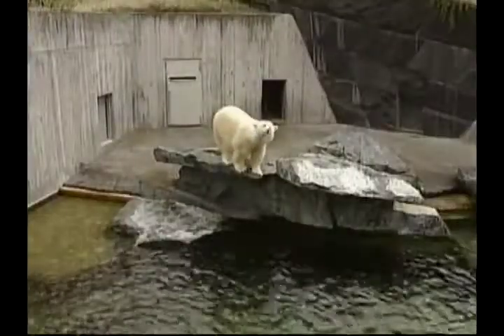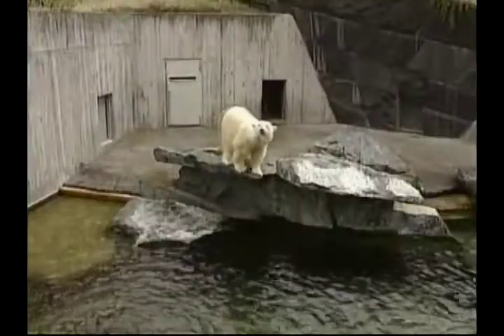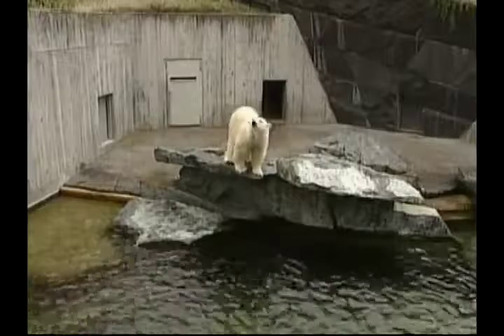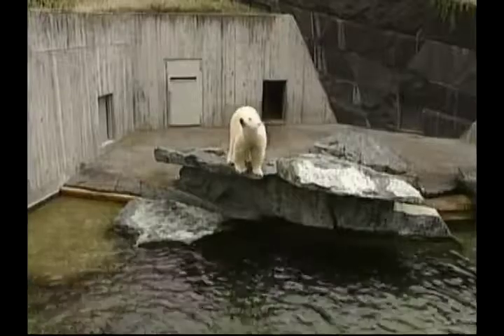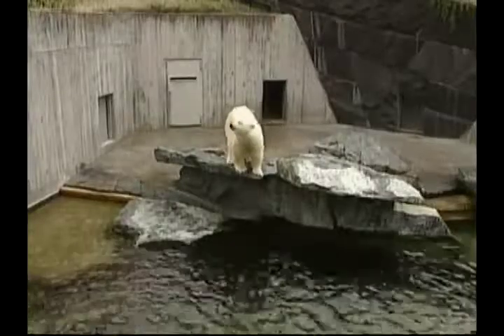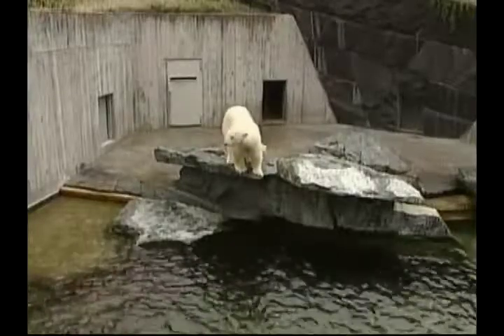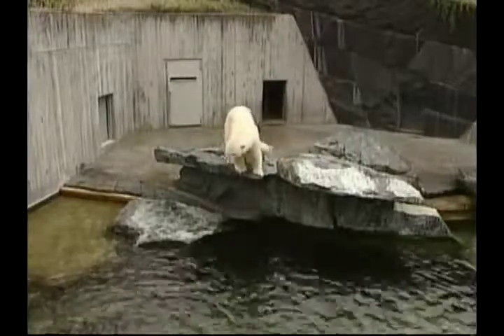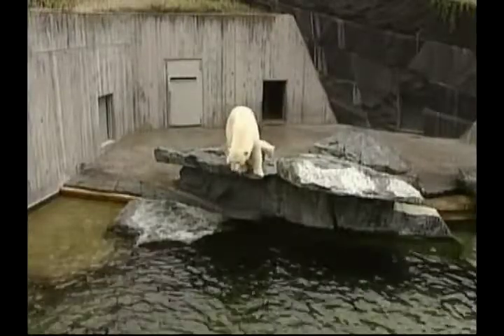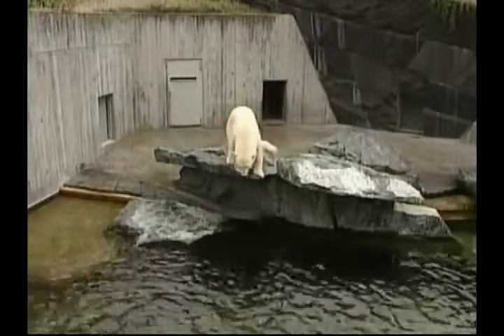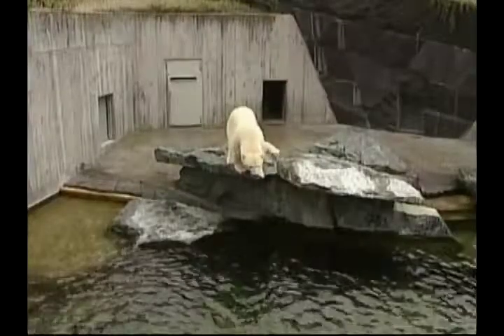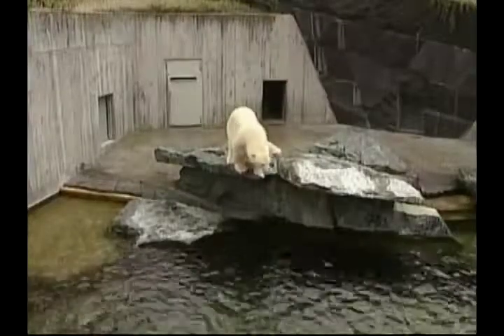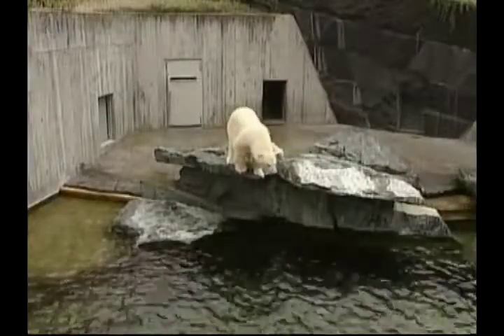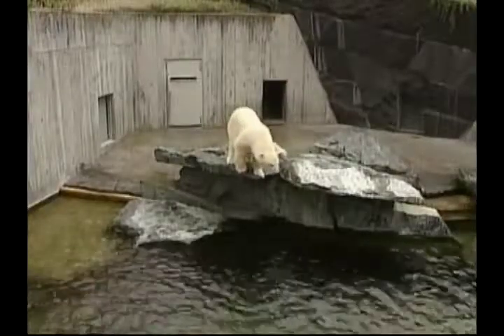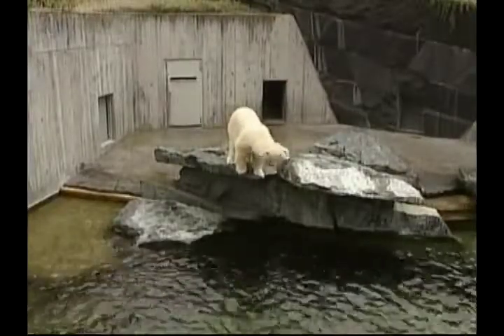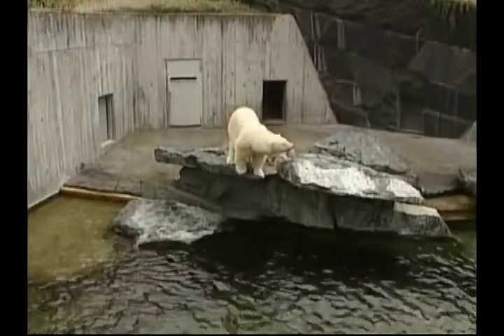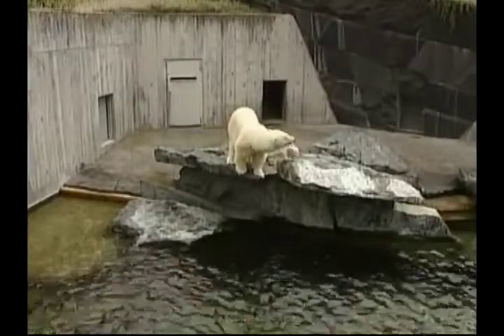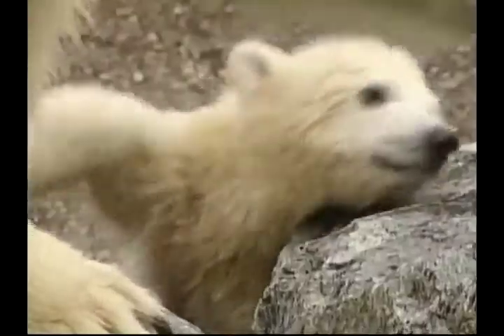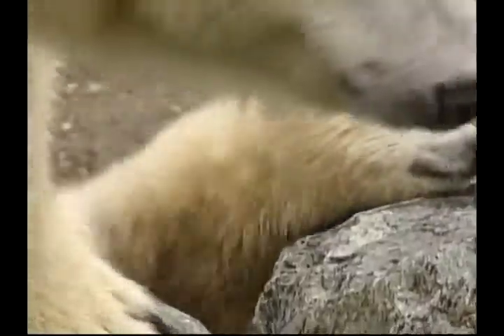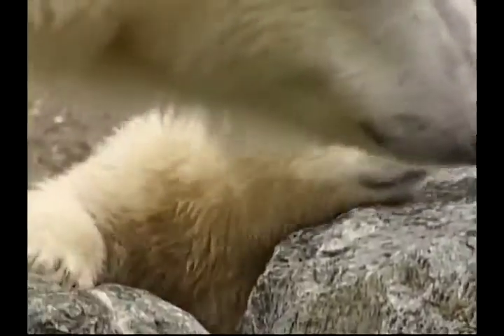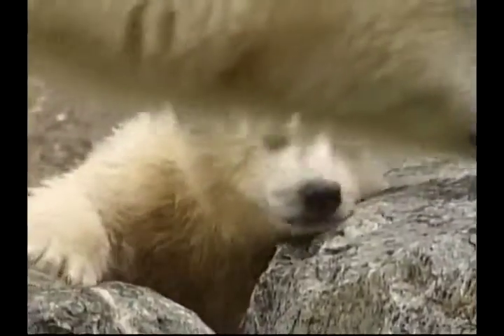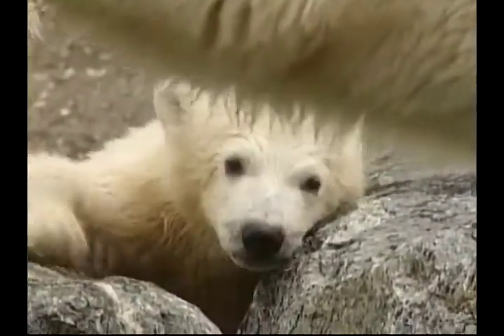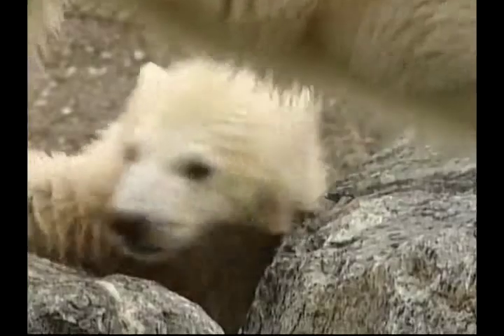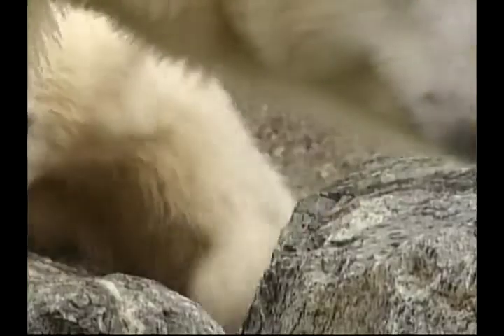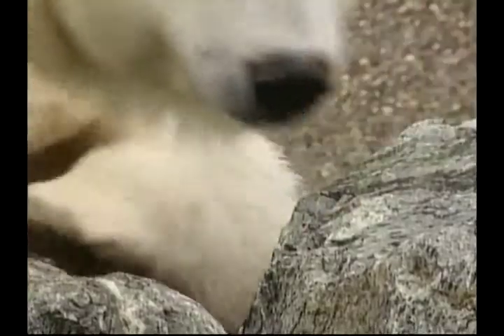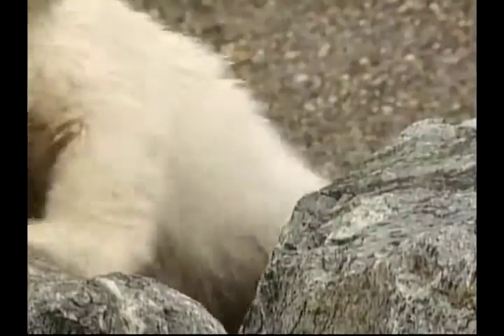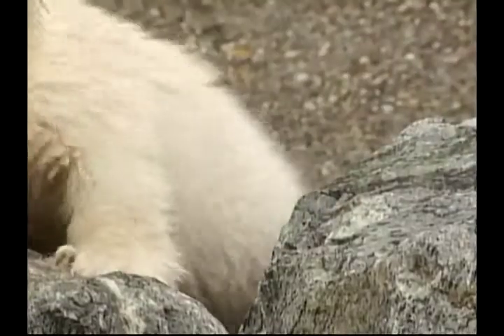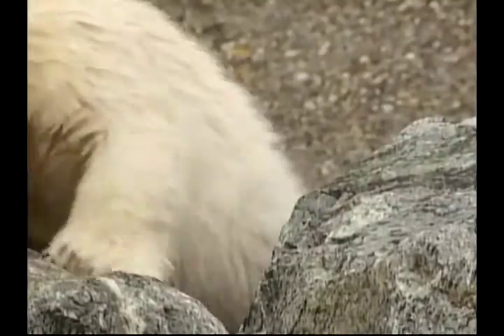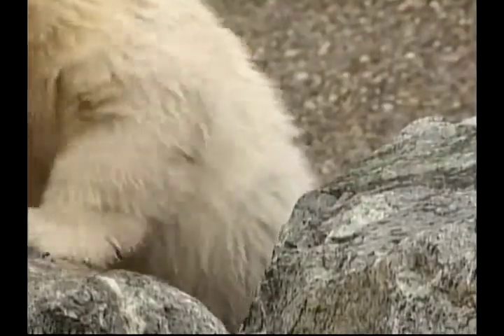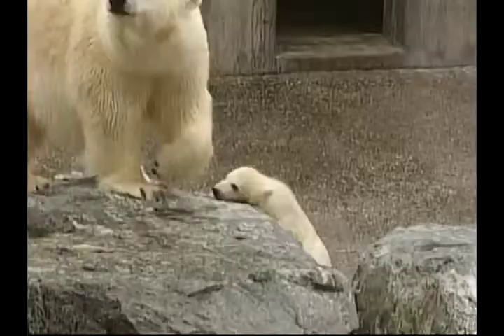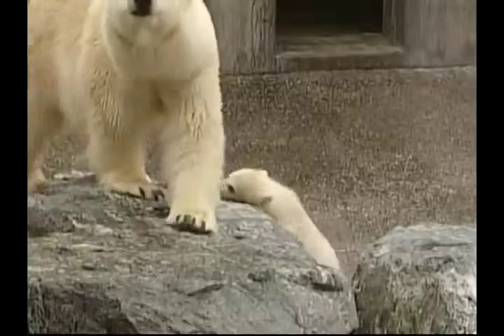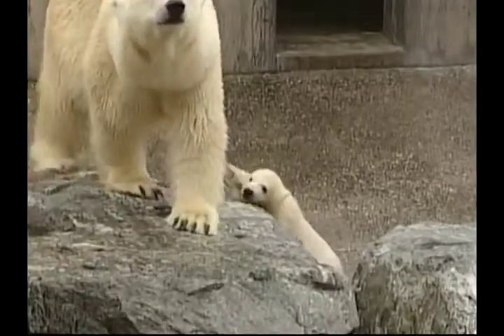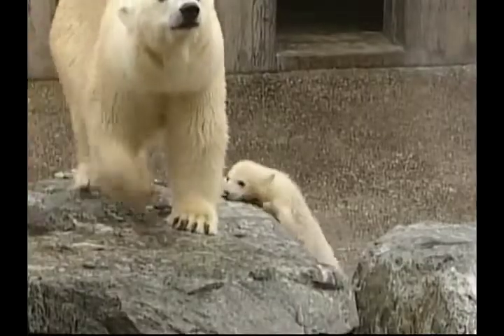Wilbear is becoming stronger by spending a lot of his time in the water, and hangs out near his mother to stay warm after his big swim.